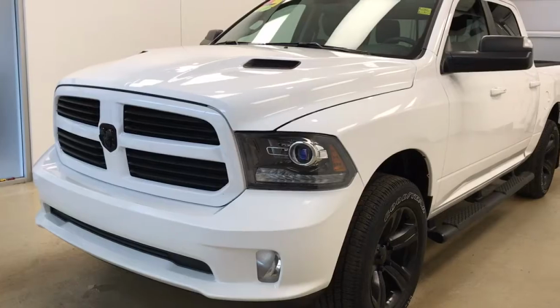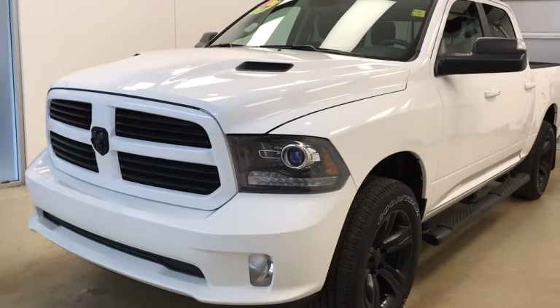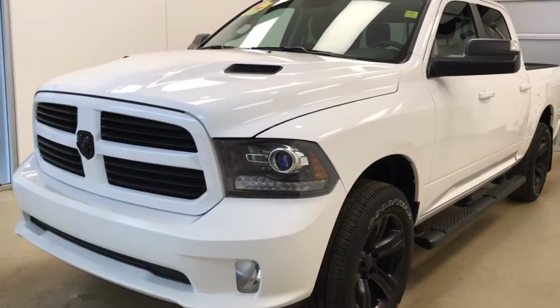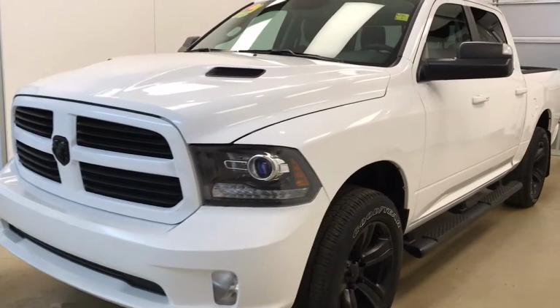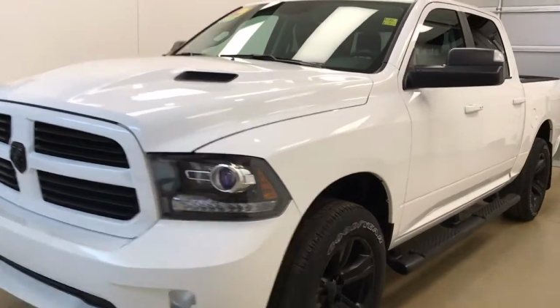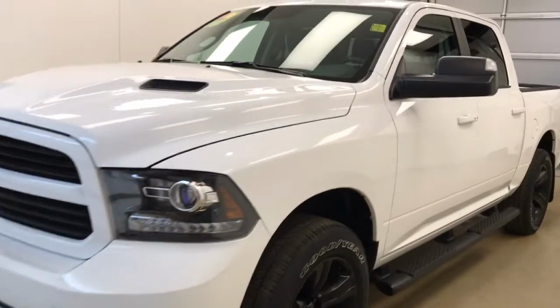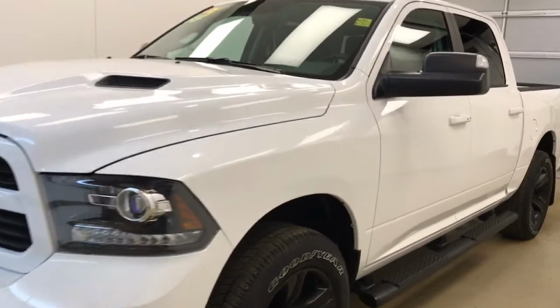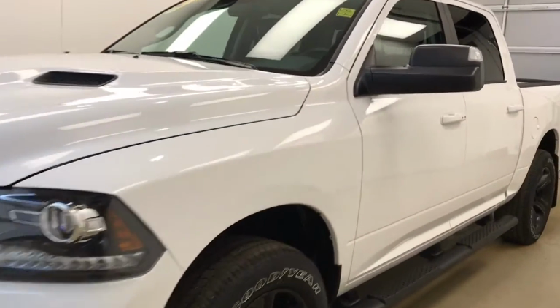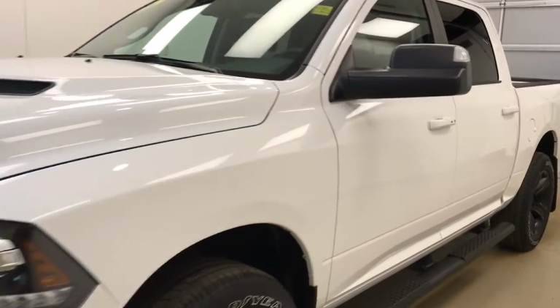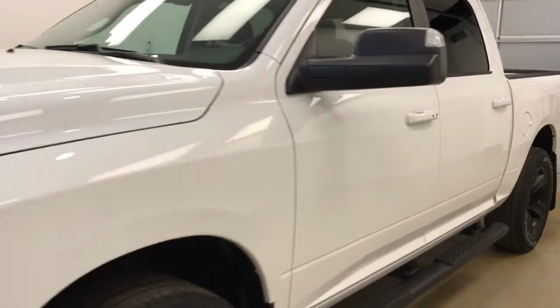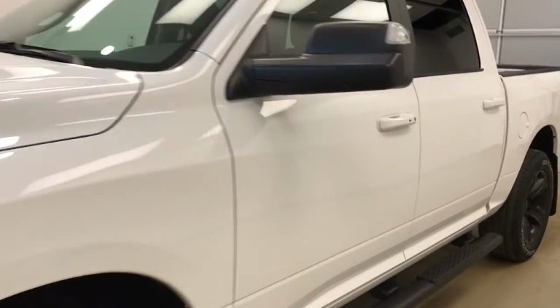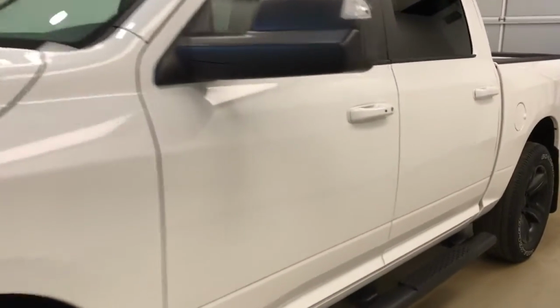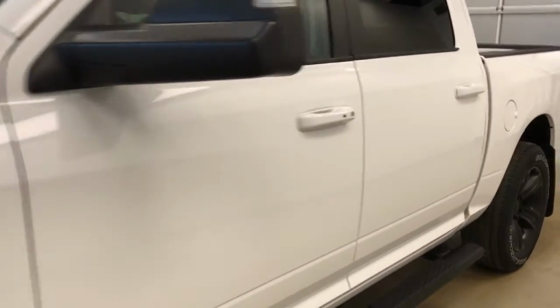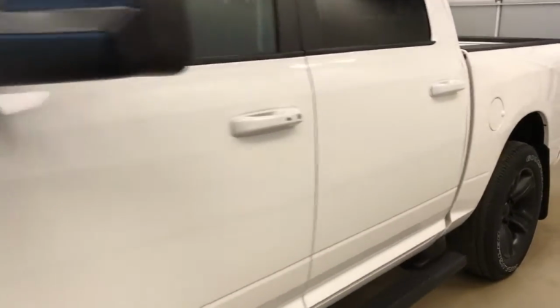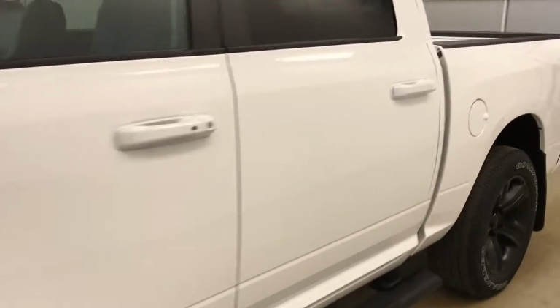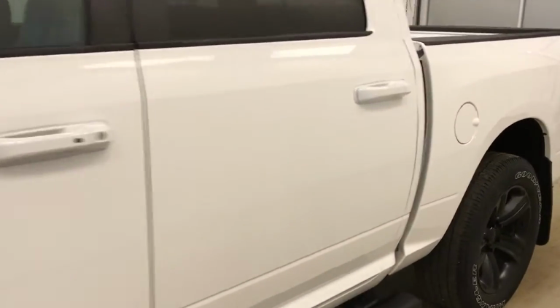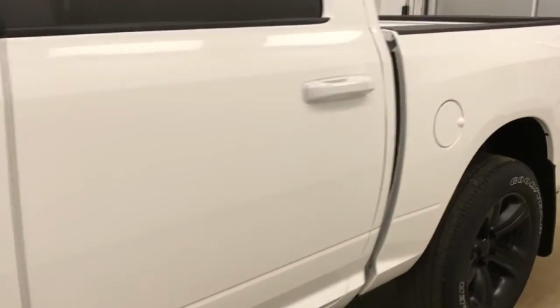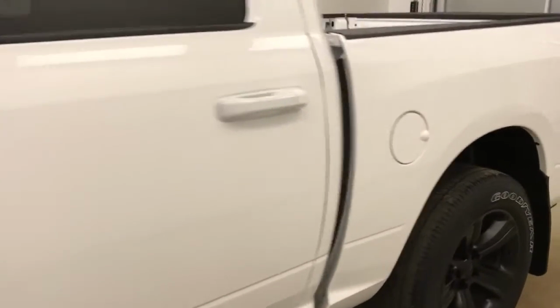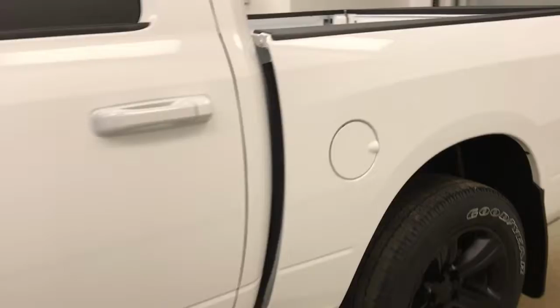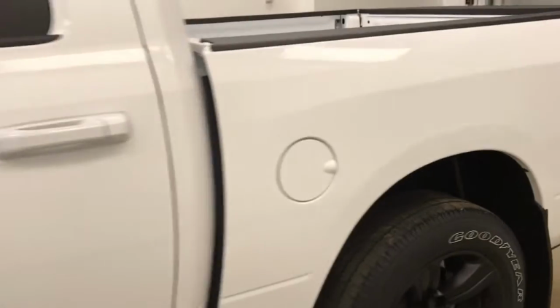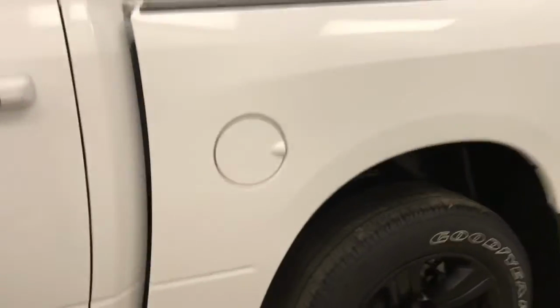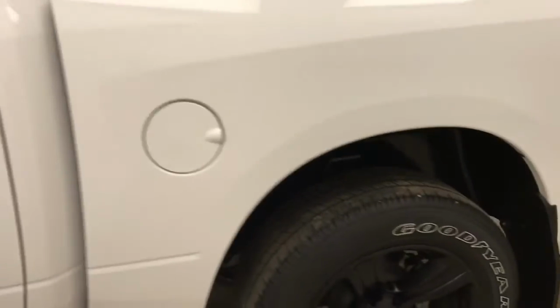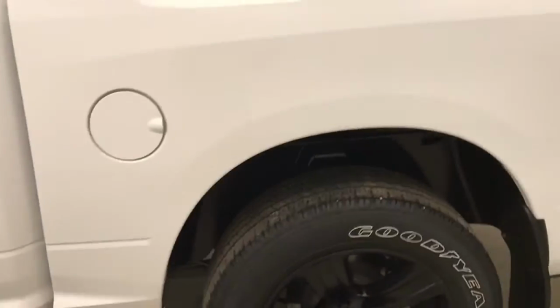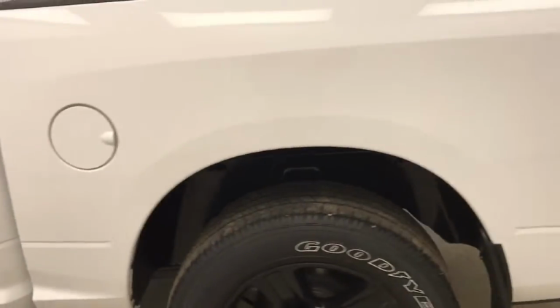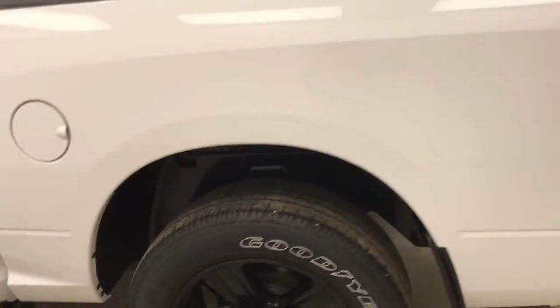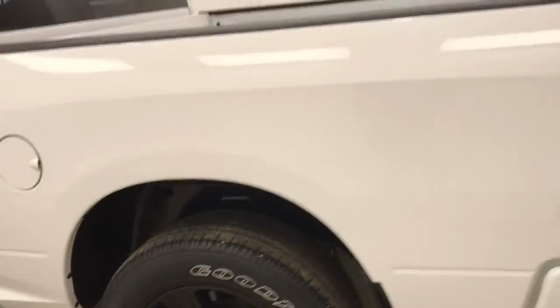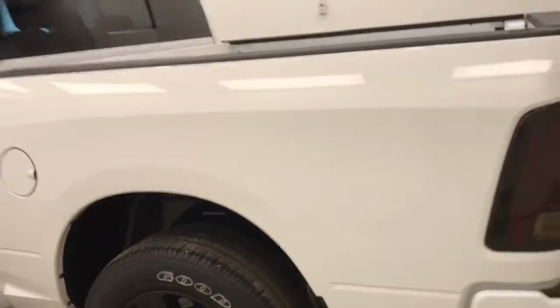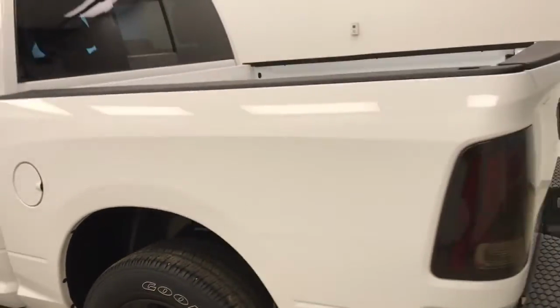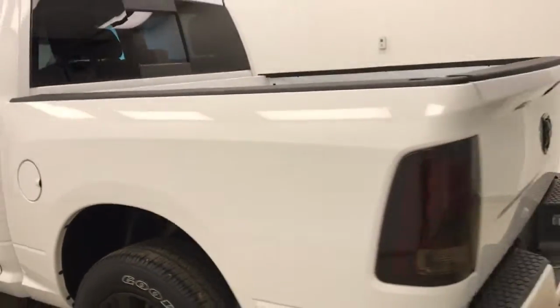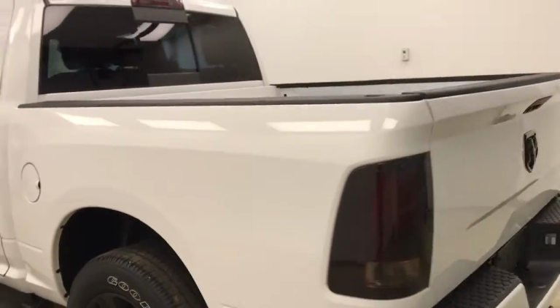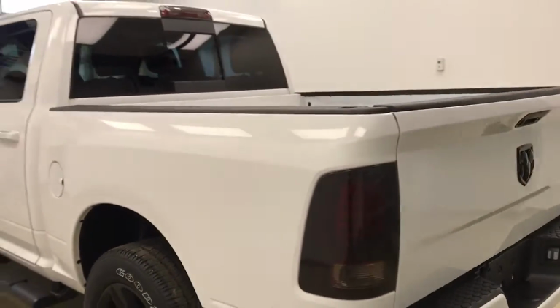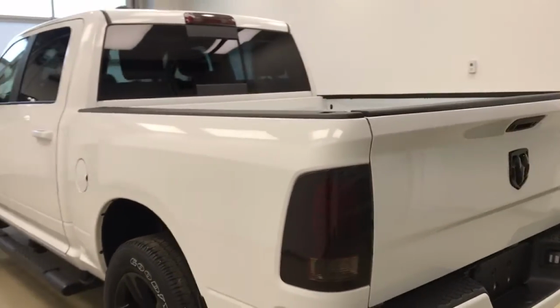This is stock number 180266 on a 2016 Dodge Ram 1500, and our exterior color today is white.